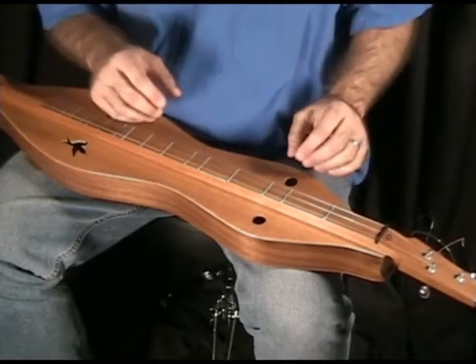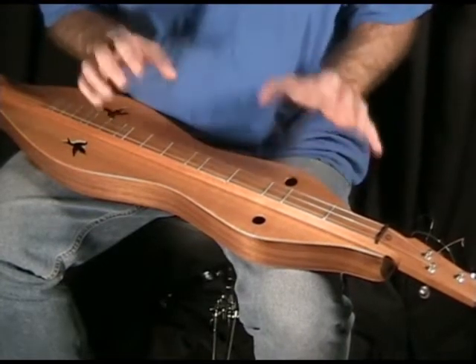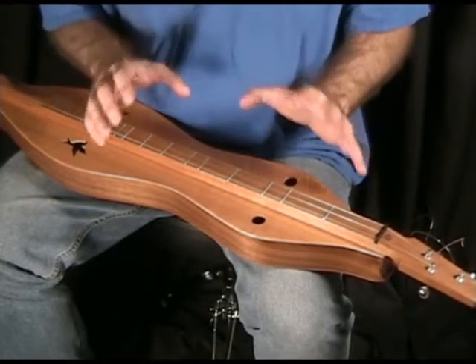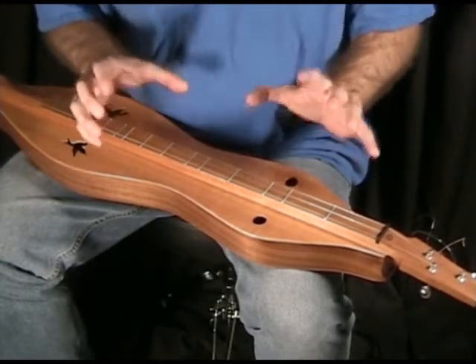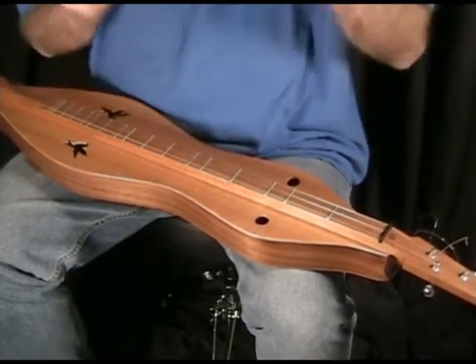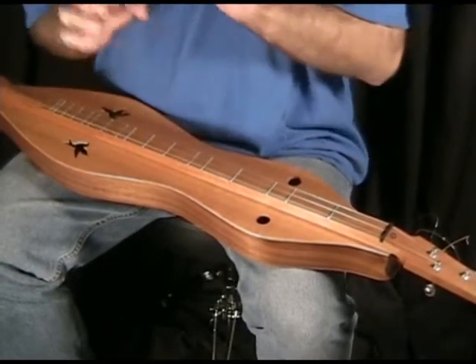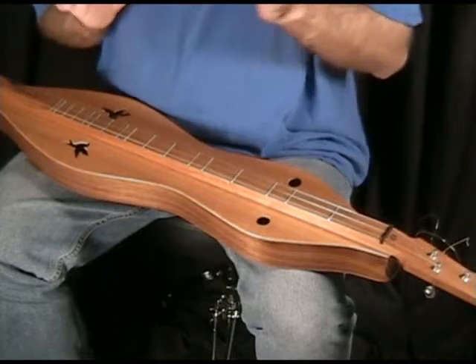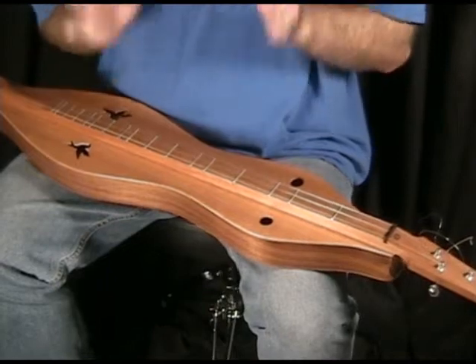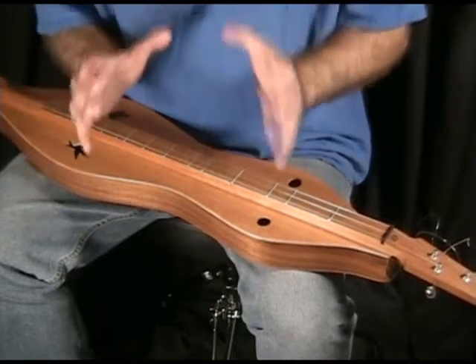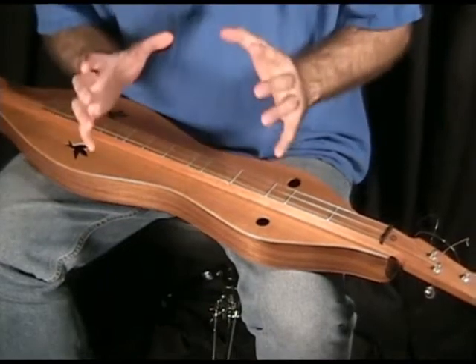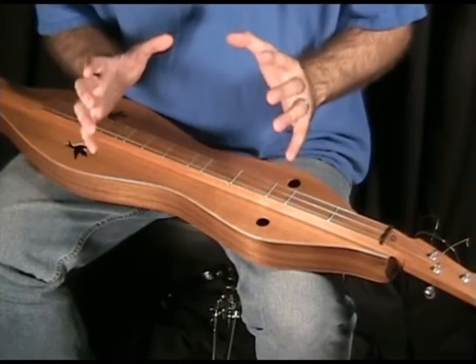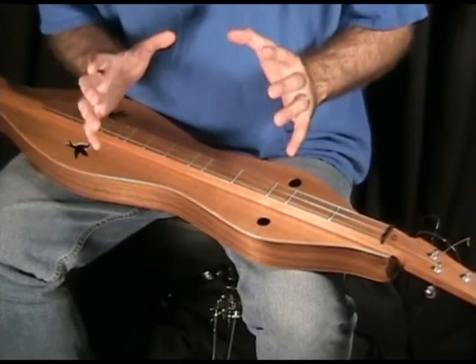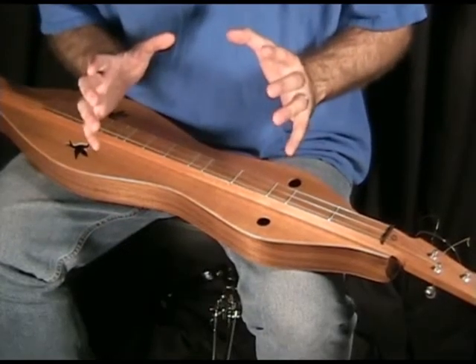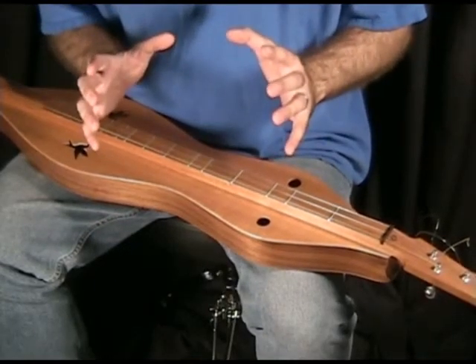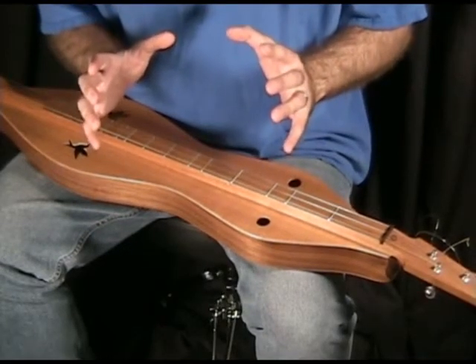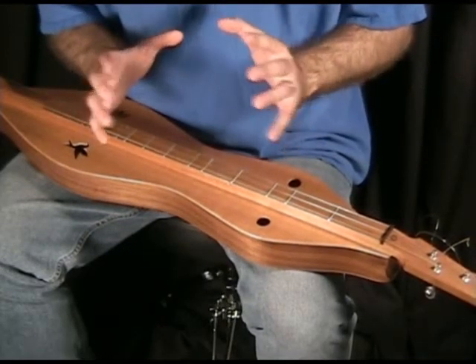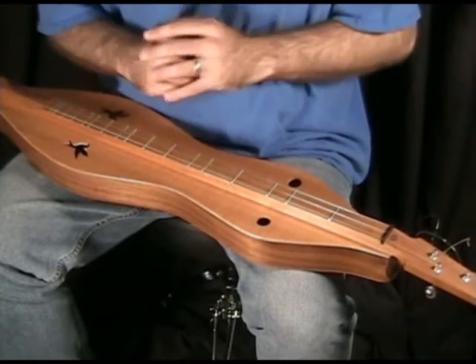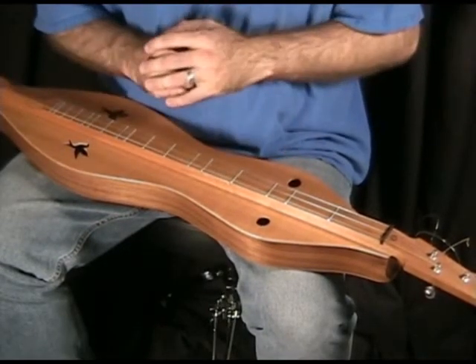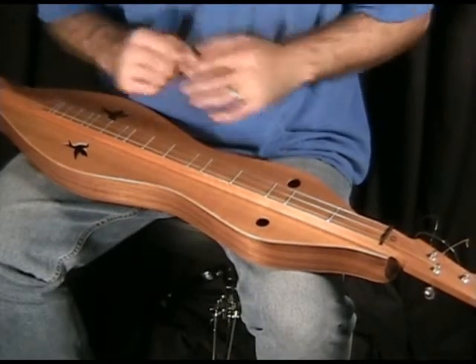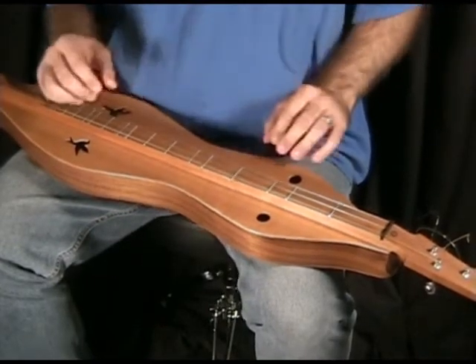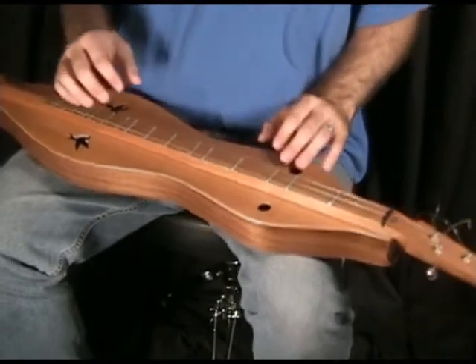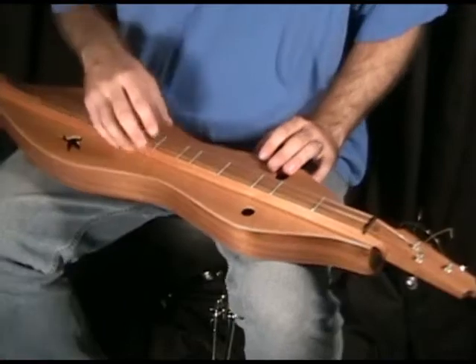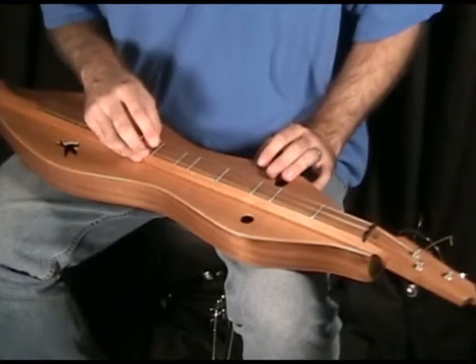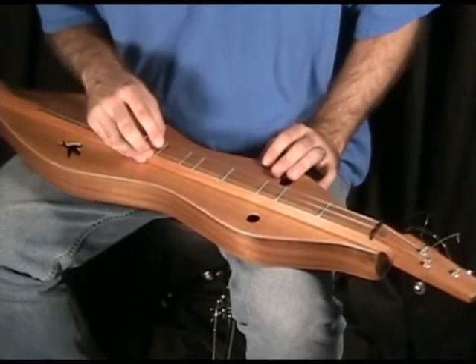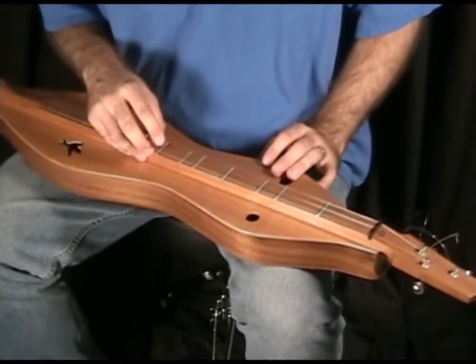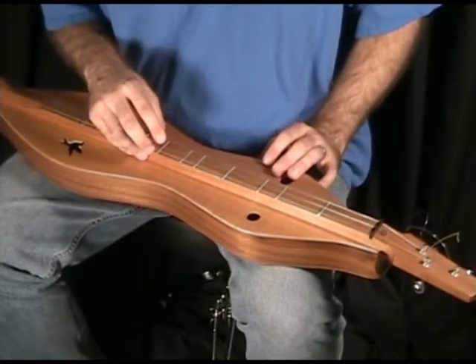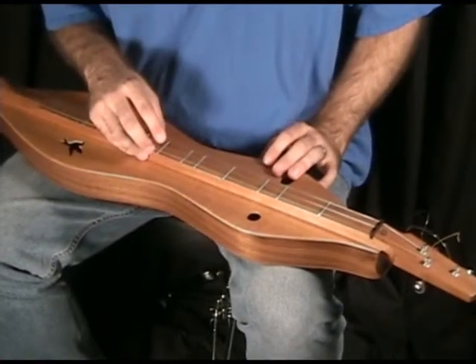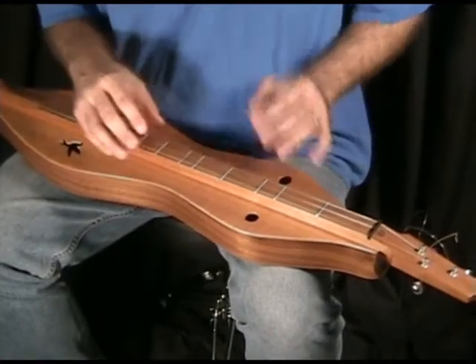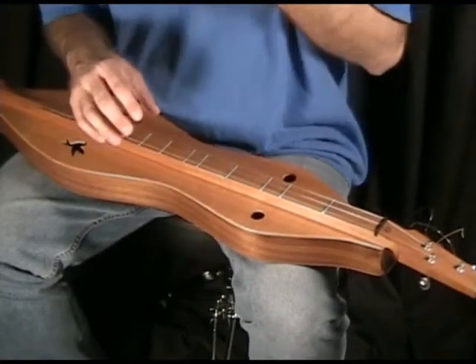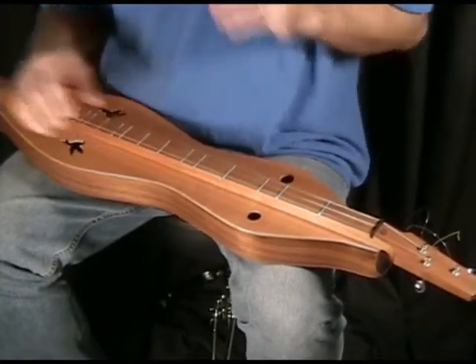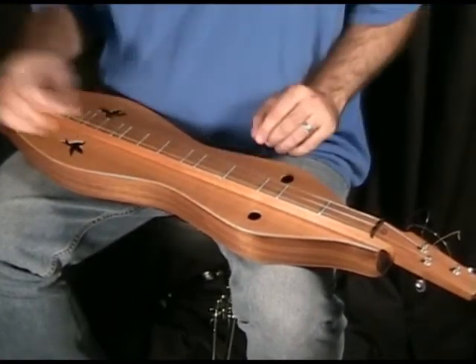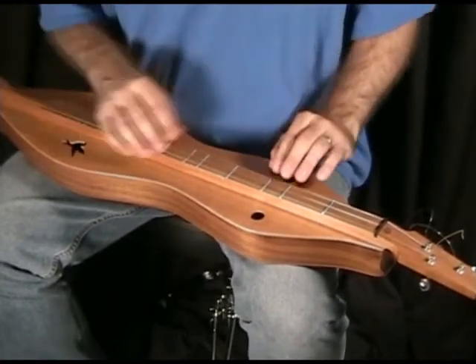You put a good one on there and it's a whole nother world. So let me finger pick for you a little bit.